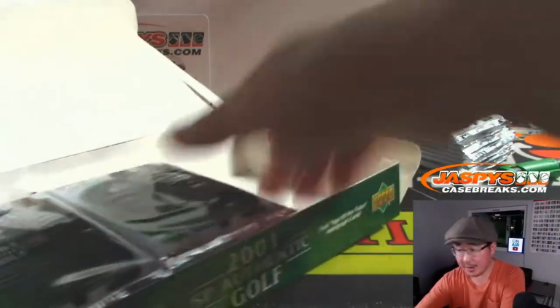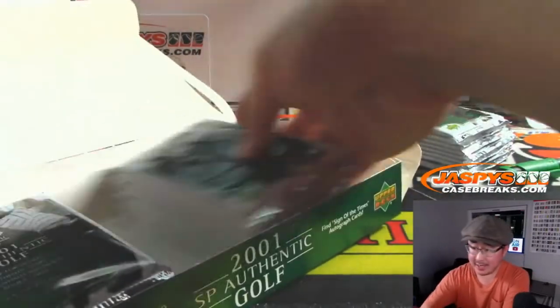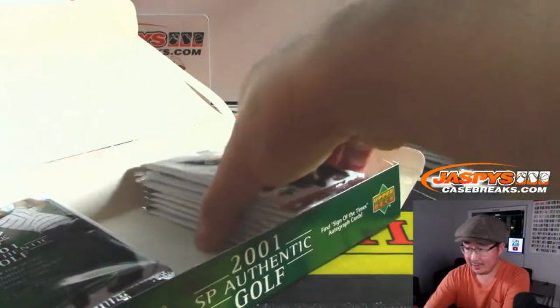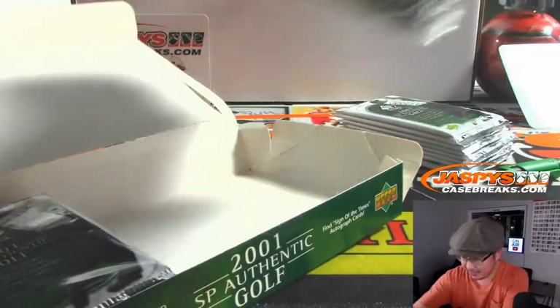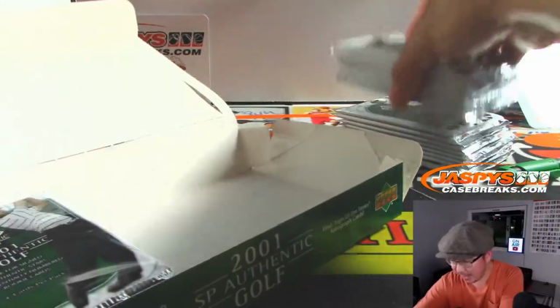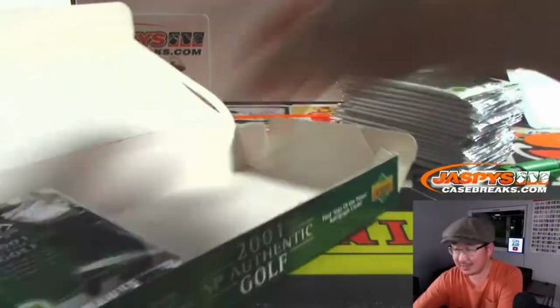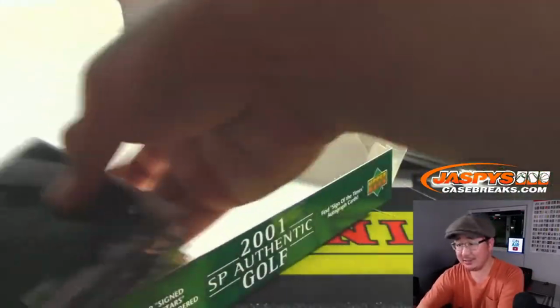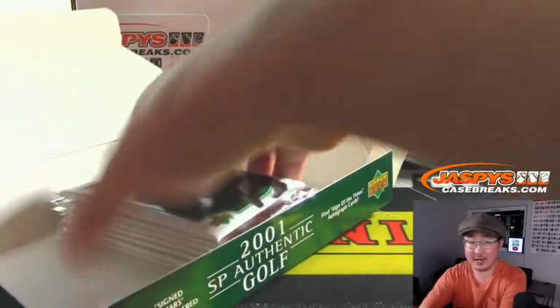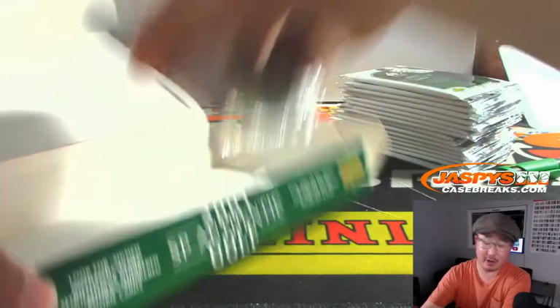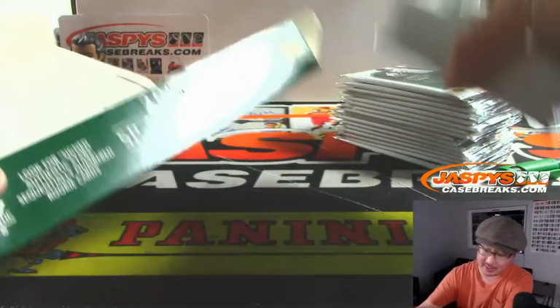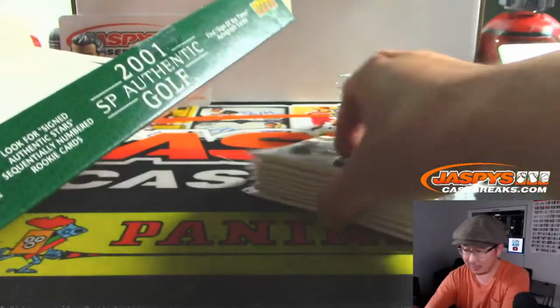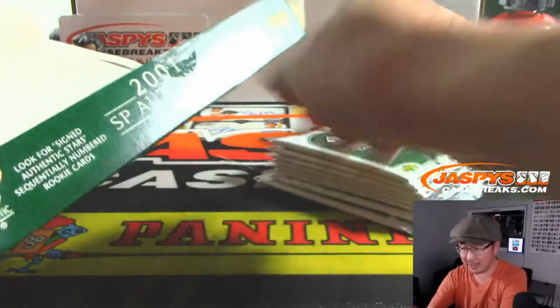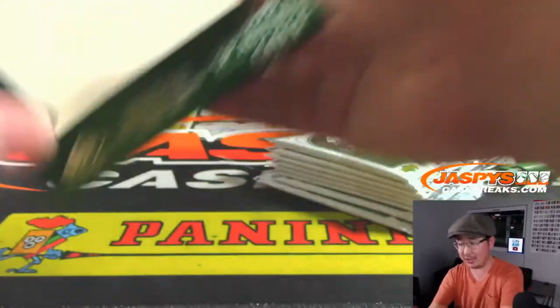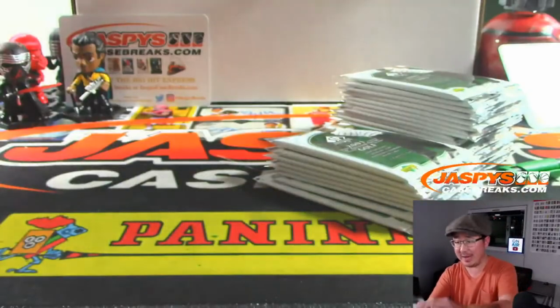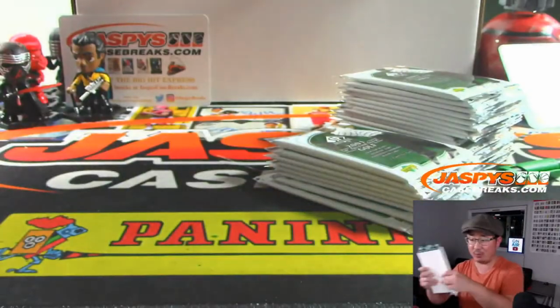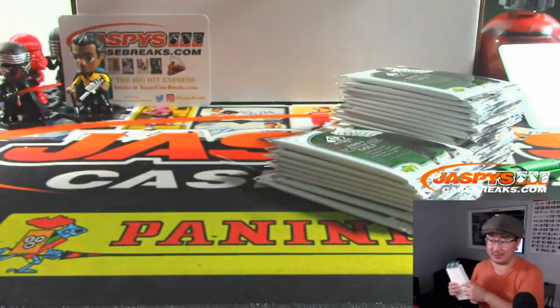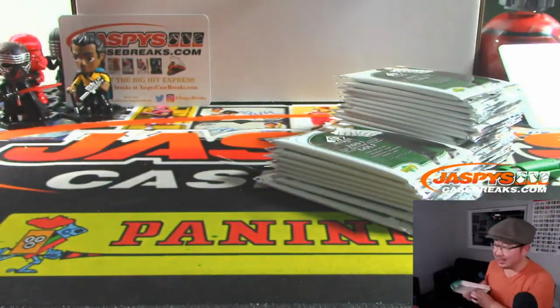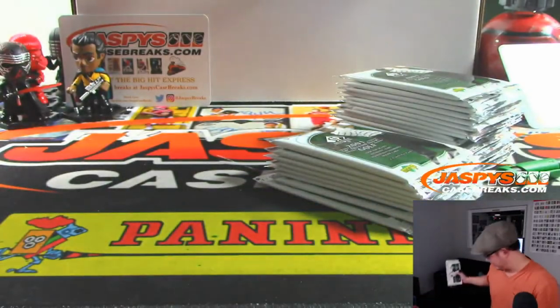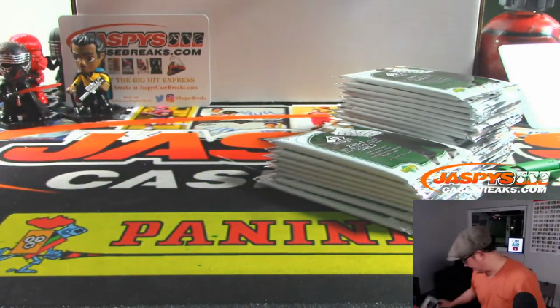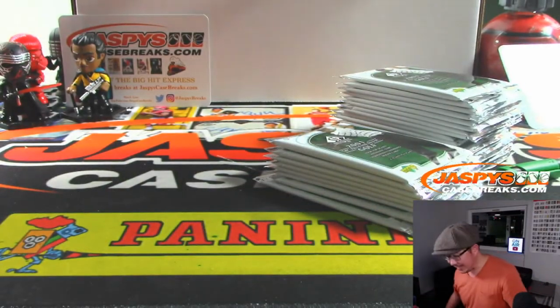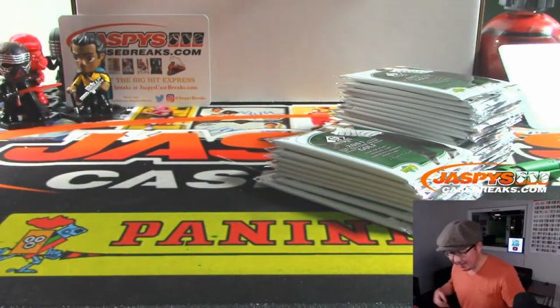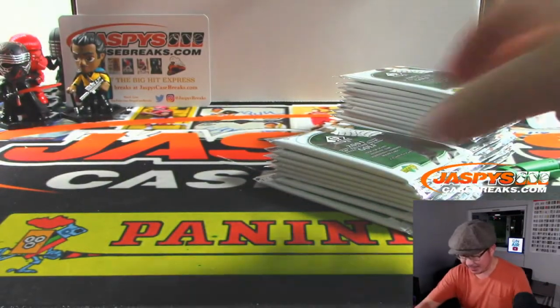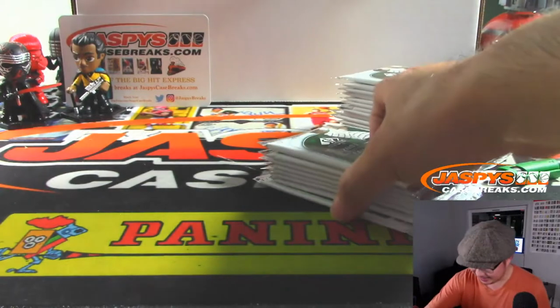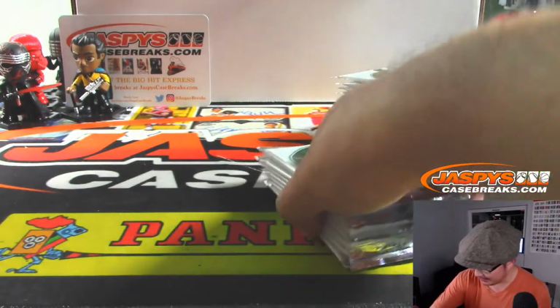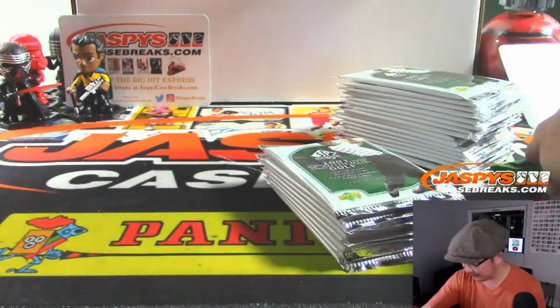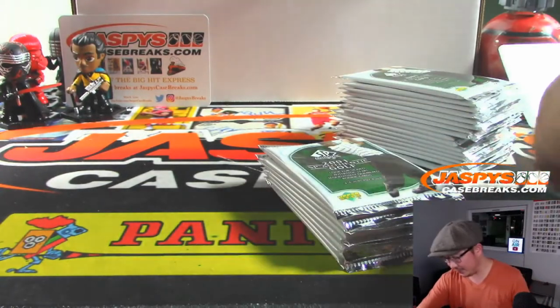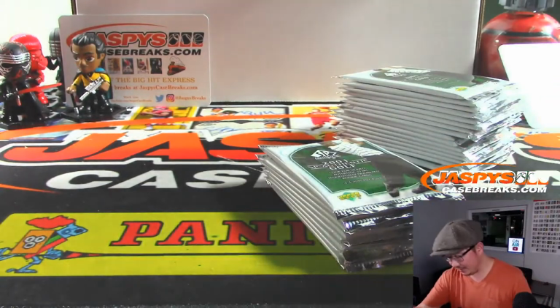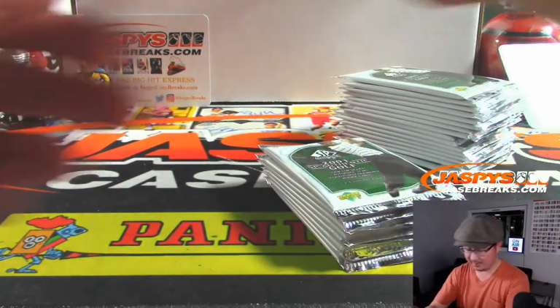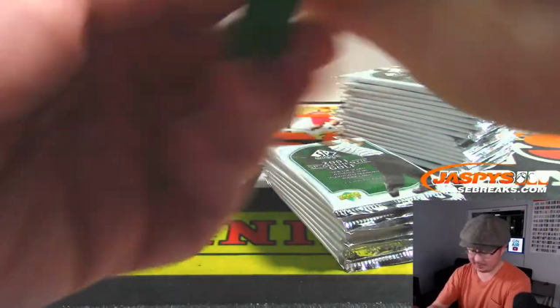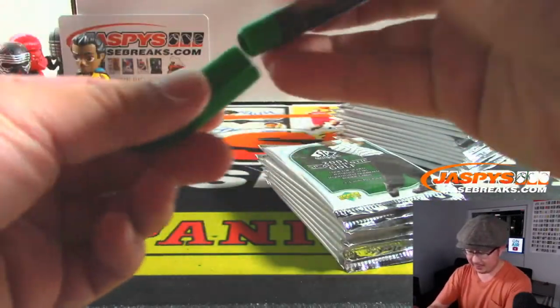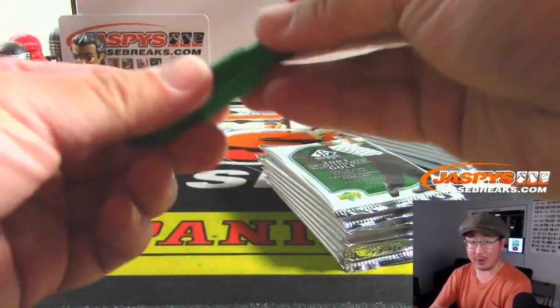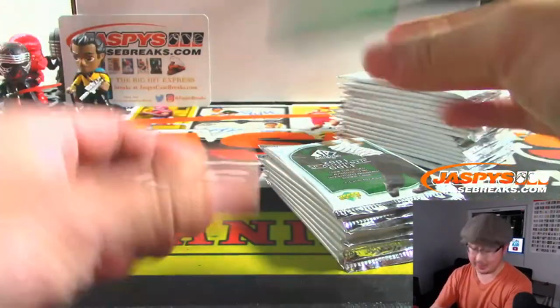Brian O is saying the secondary market prices for Luka Doncic base prisms has kind of got him back into the game. Yeah, pretty wild, right?